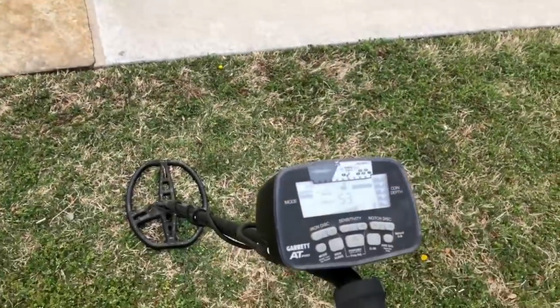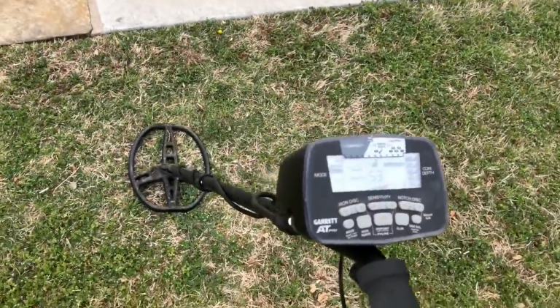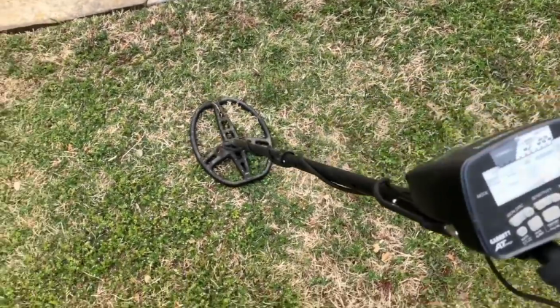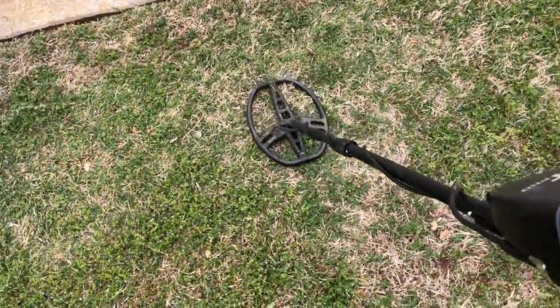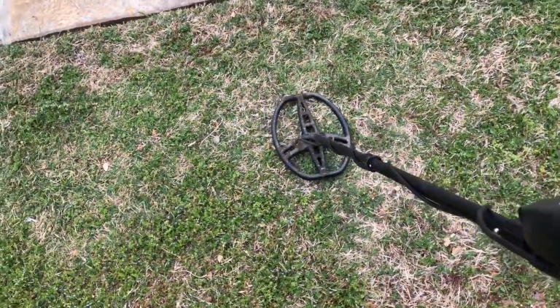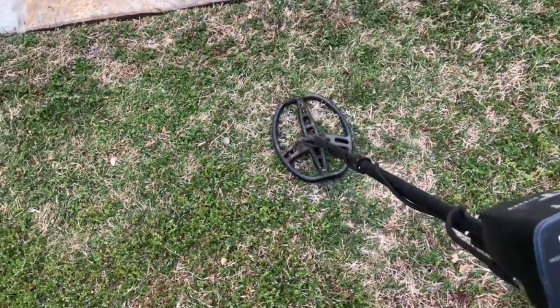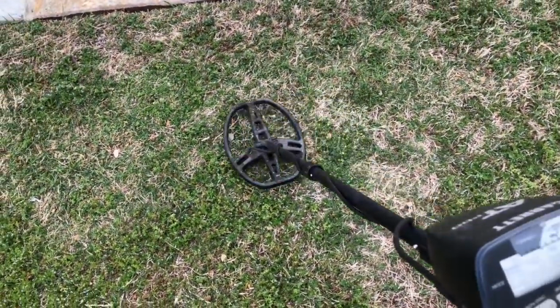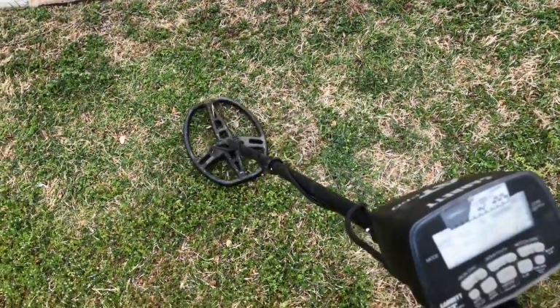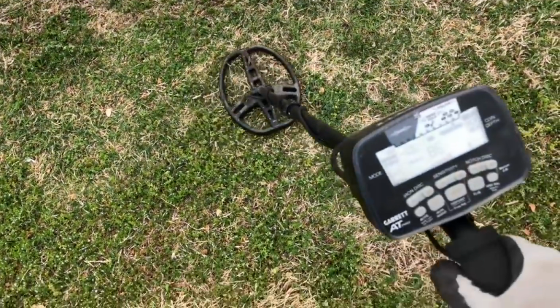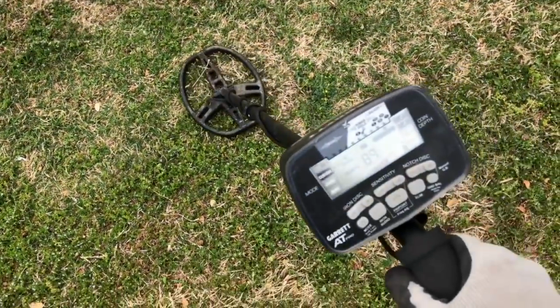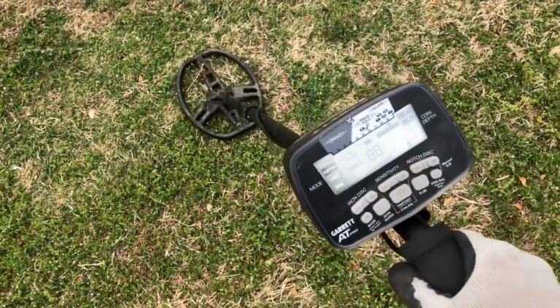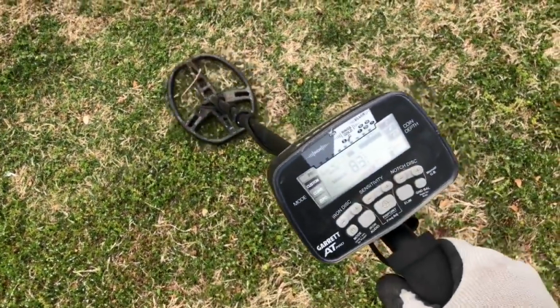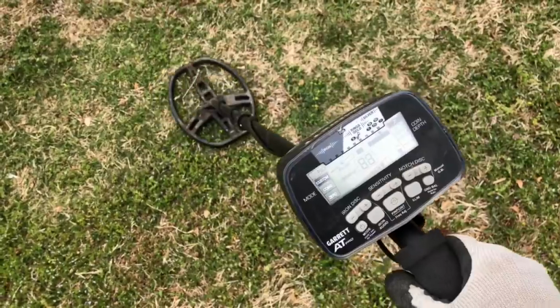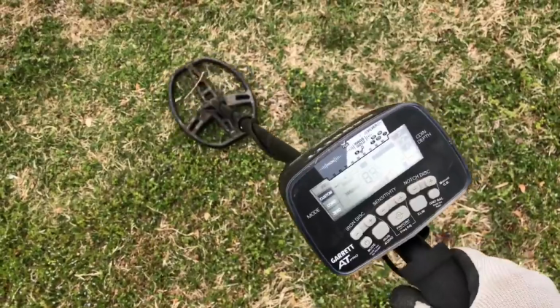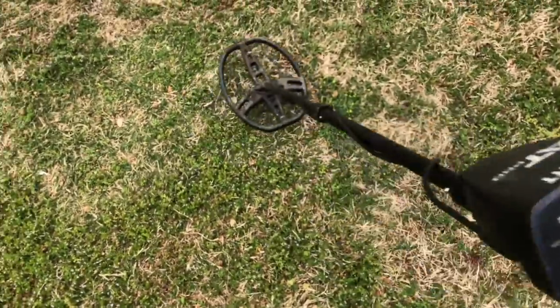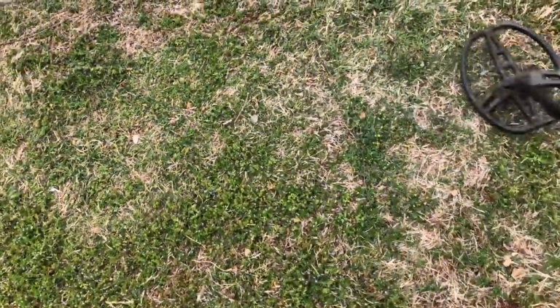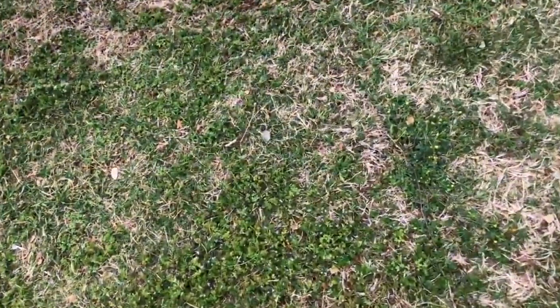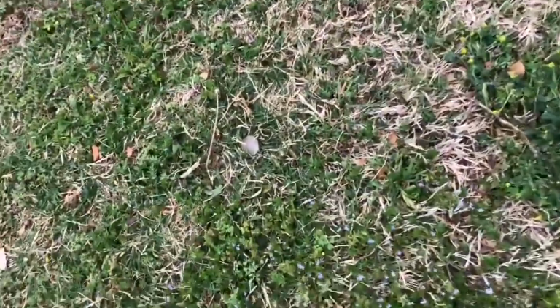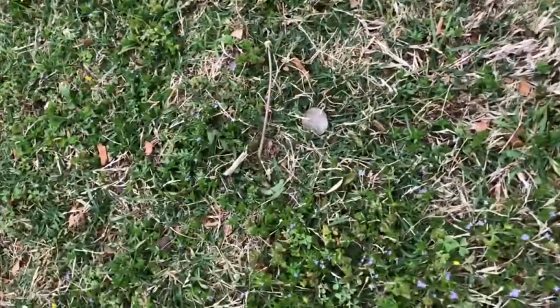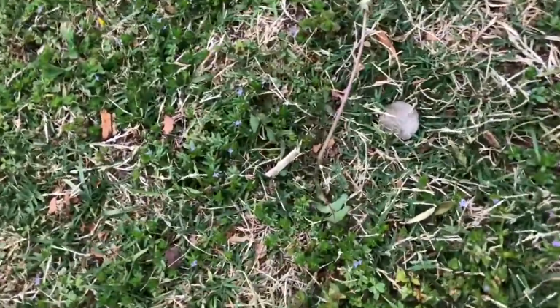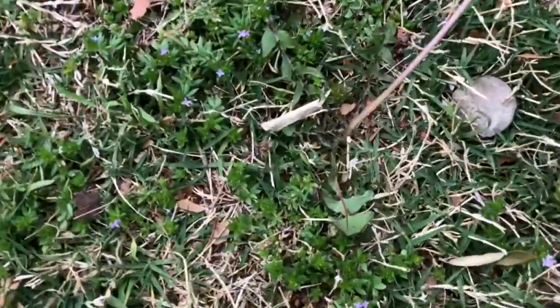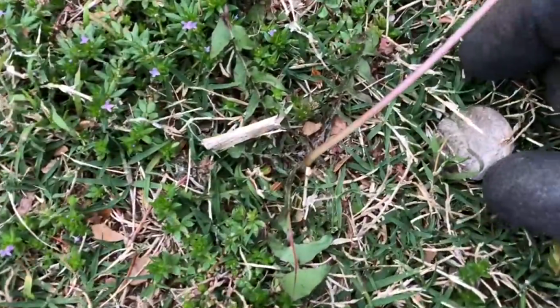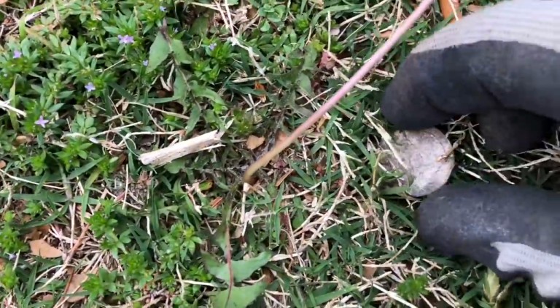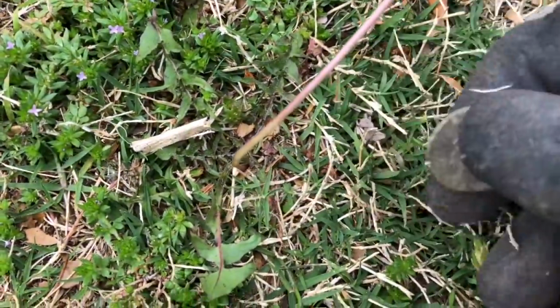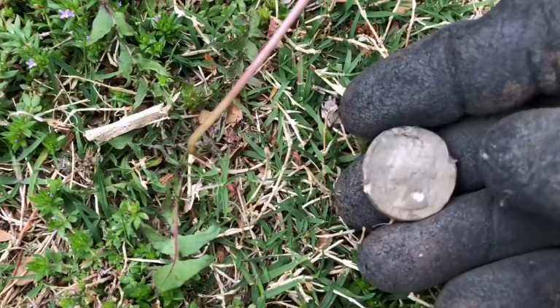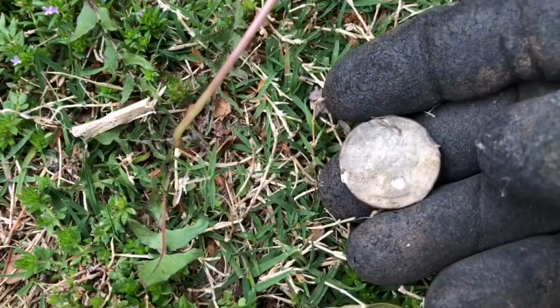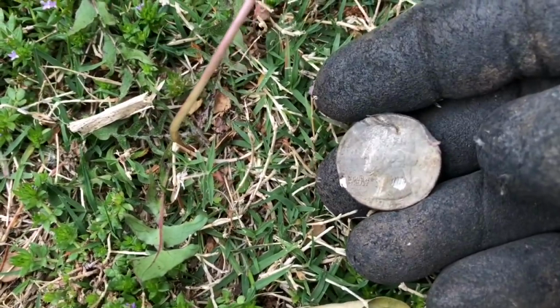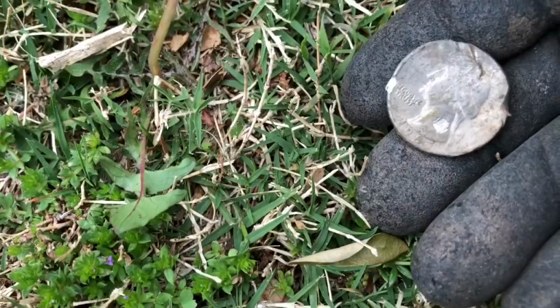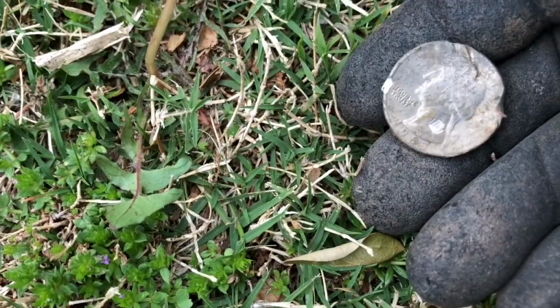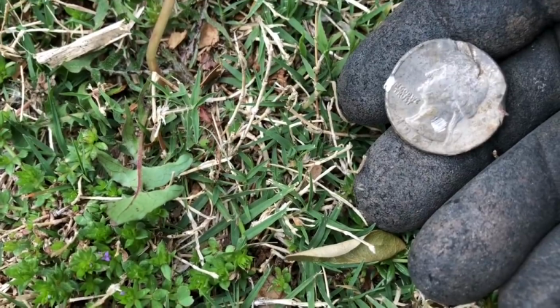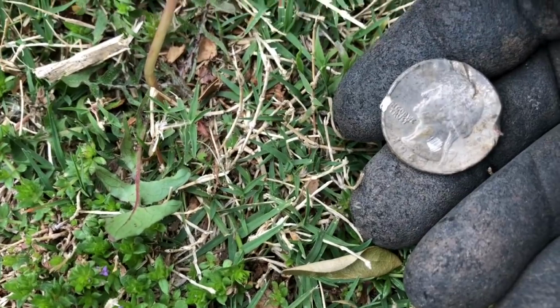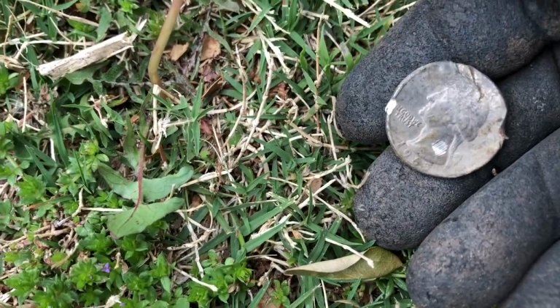I'm swinging the coil guys, and you don't get a better surface find than that. 10.85 — that's an easy quarter.